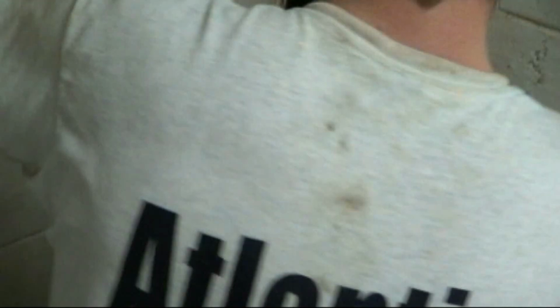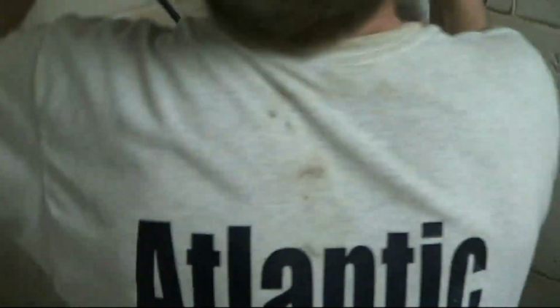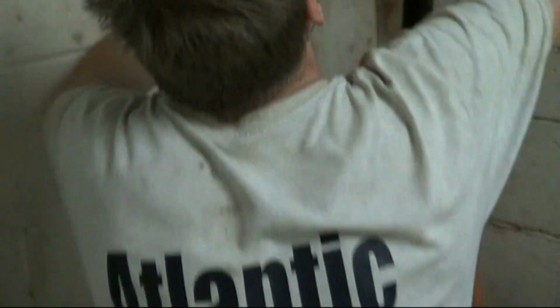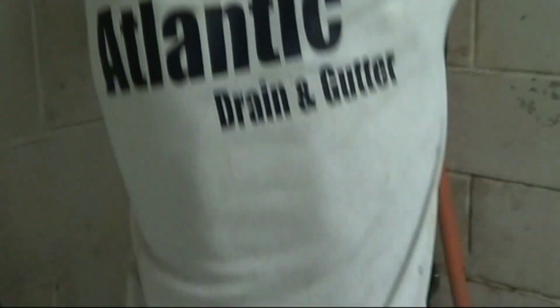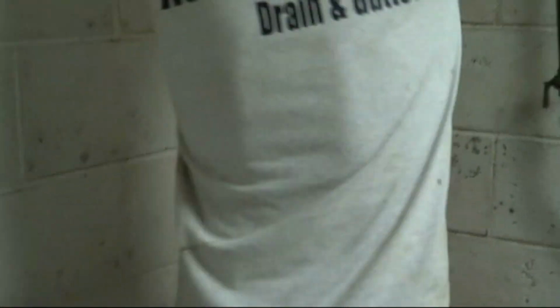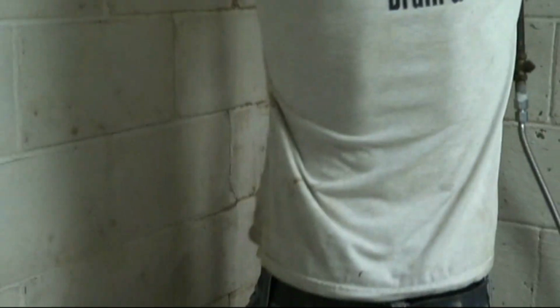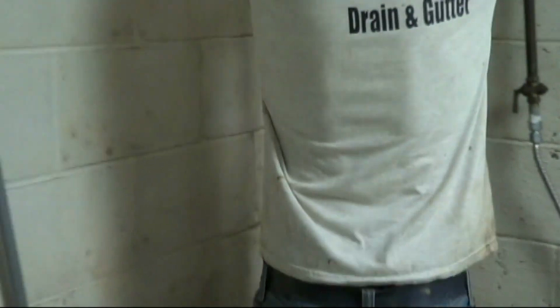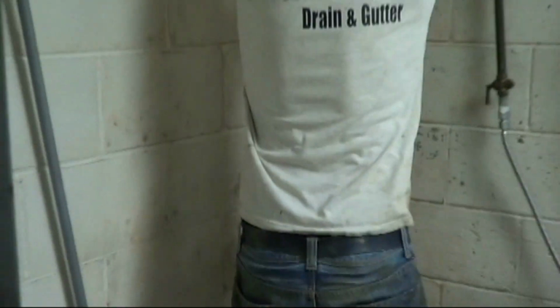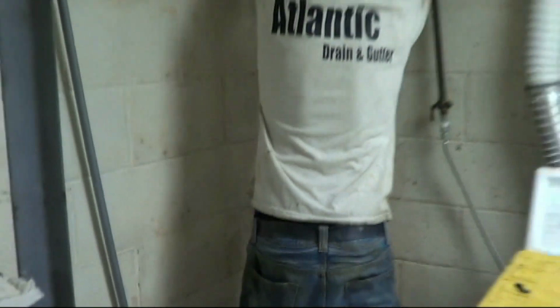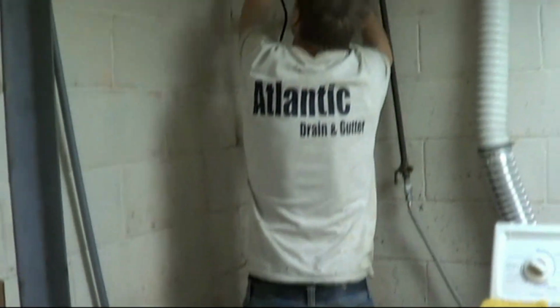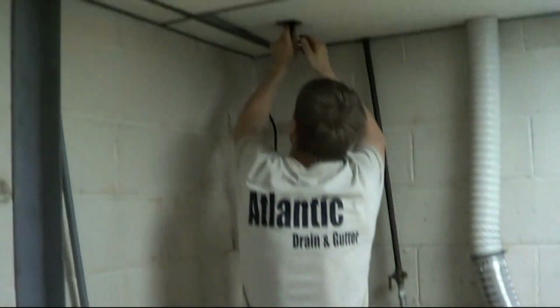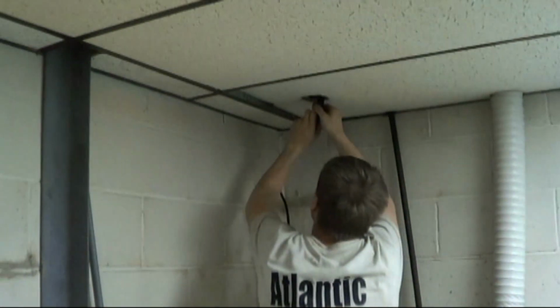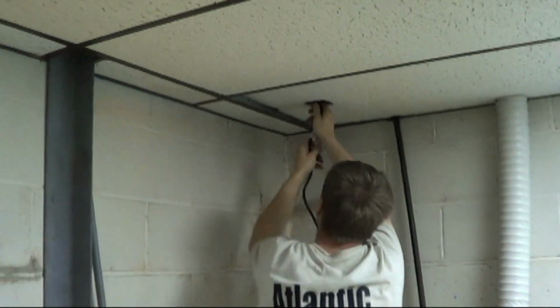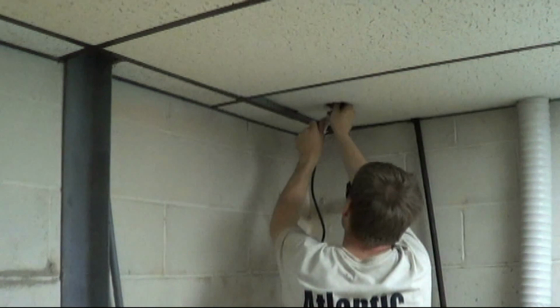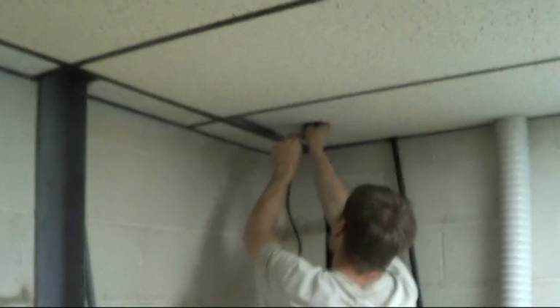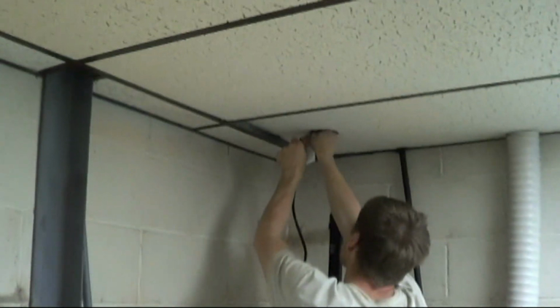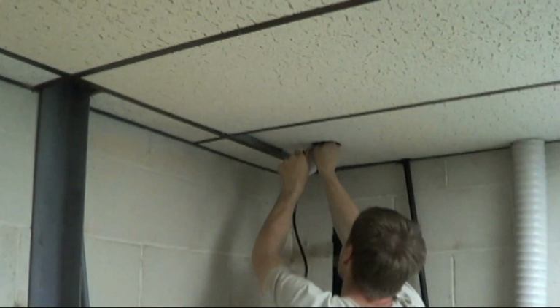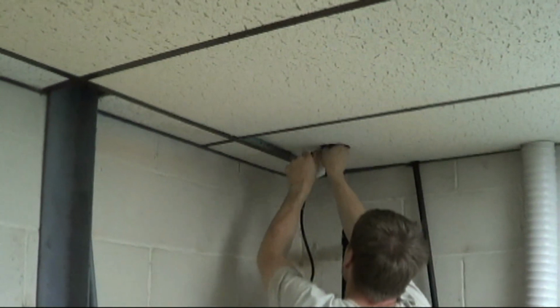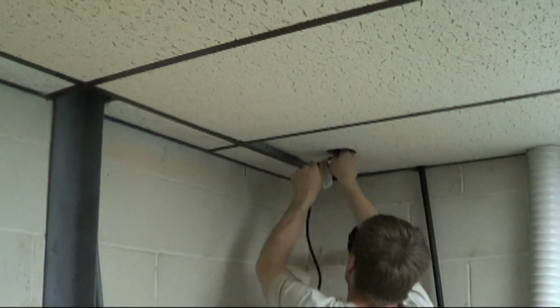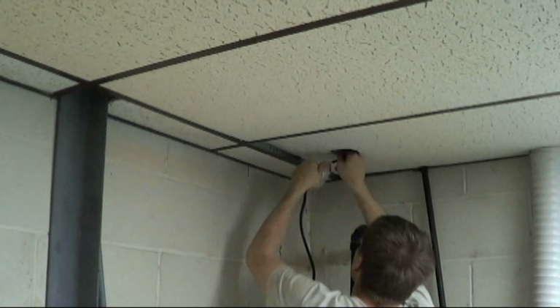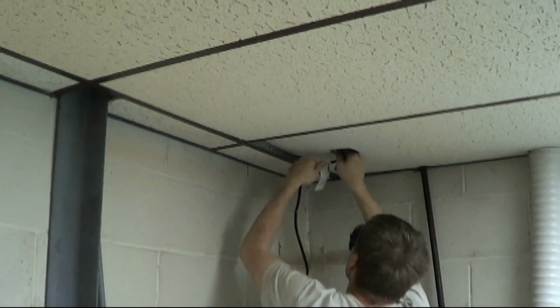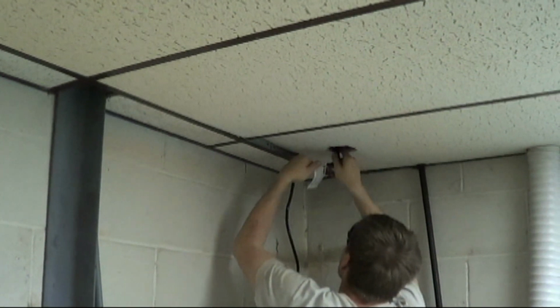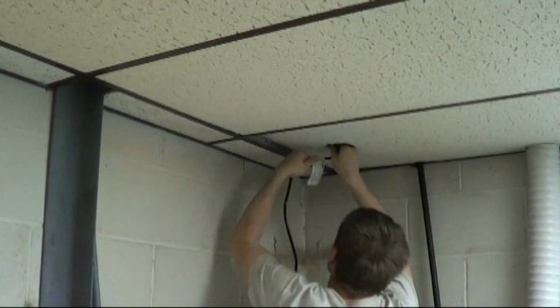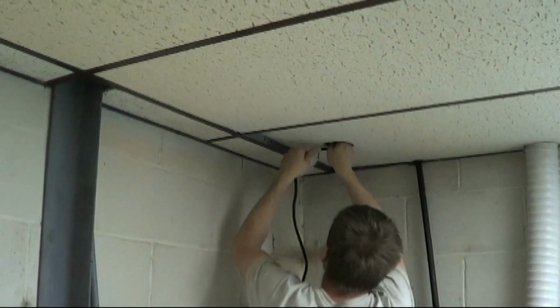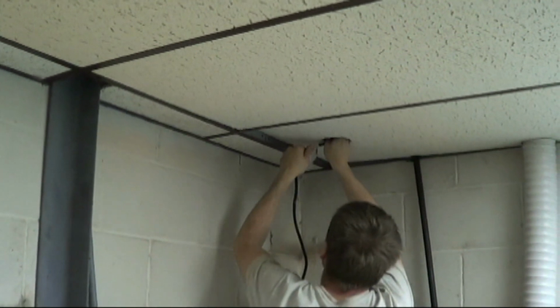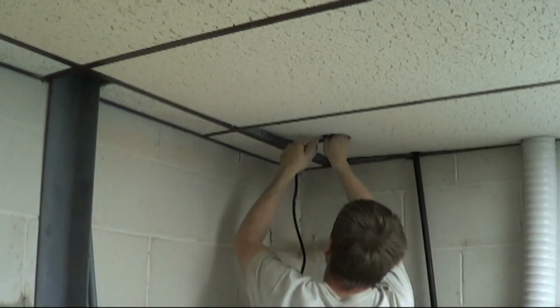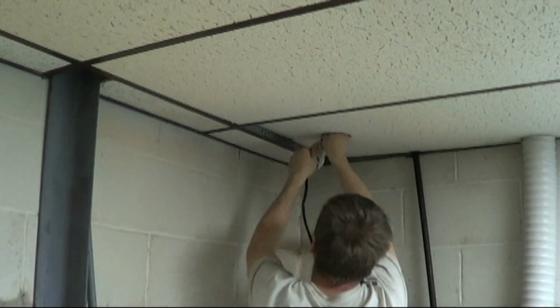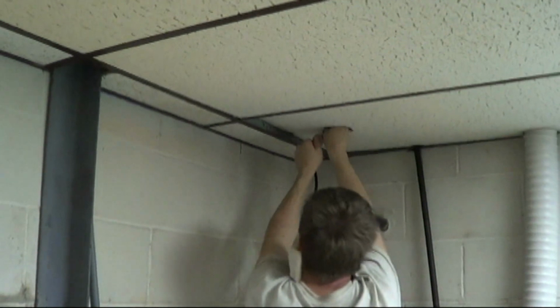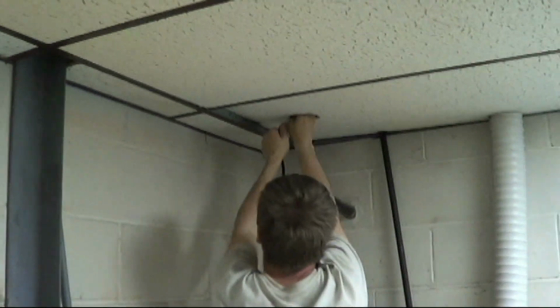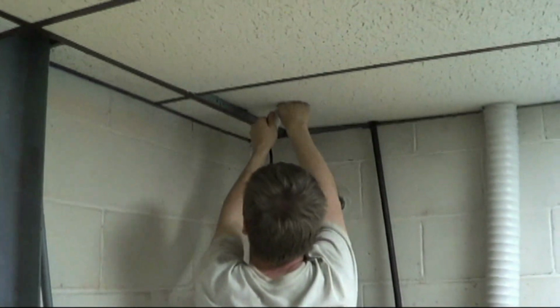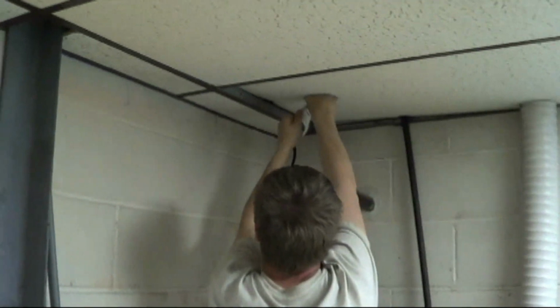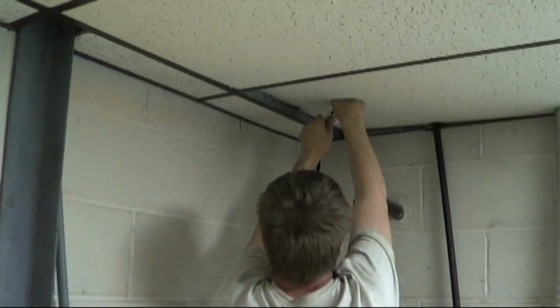Once your power is hooked up, if you've got water in the pit, it will drain out. You can observe the water leaving the pit here.